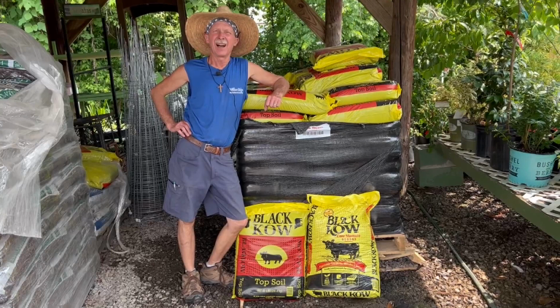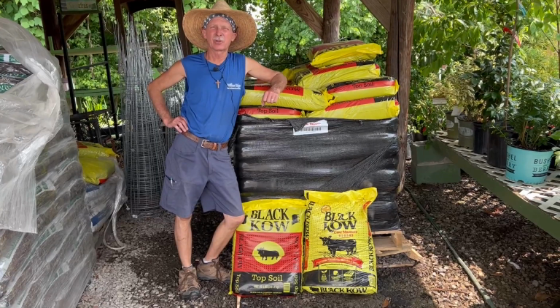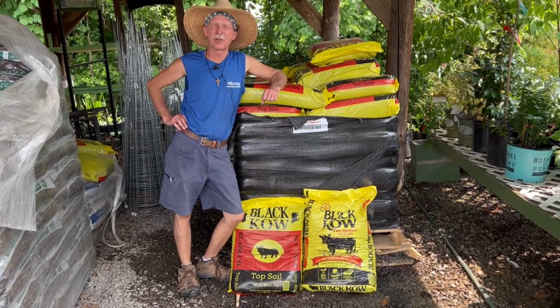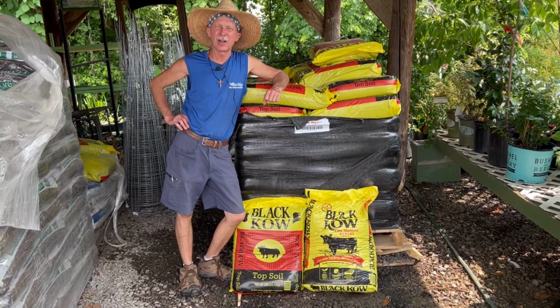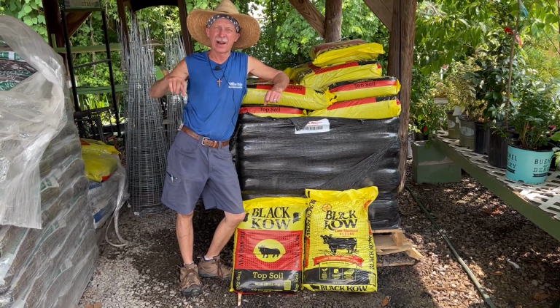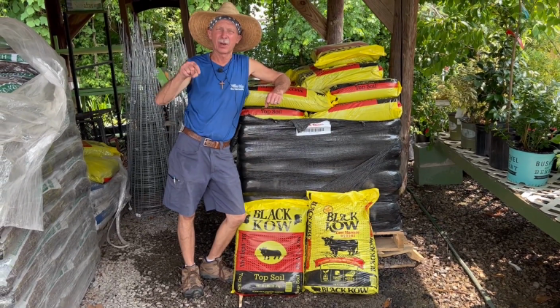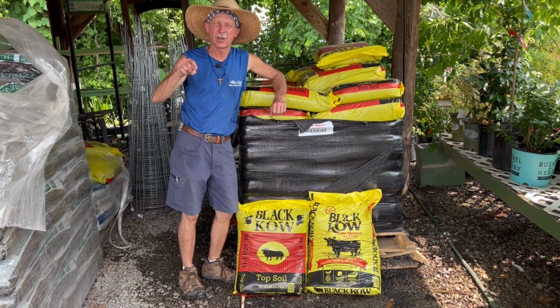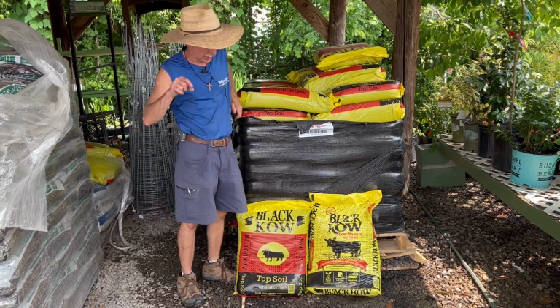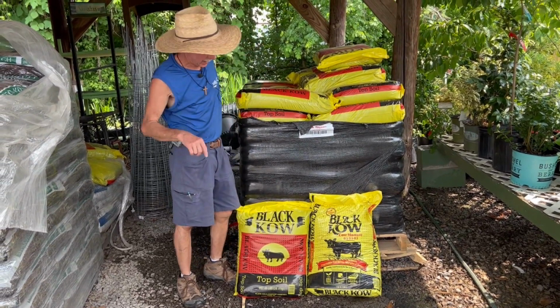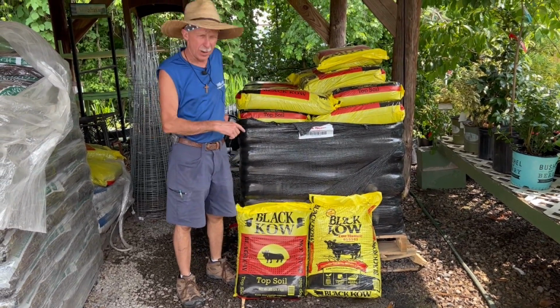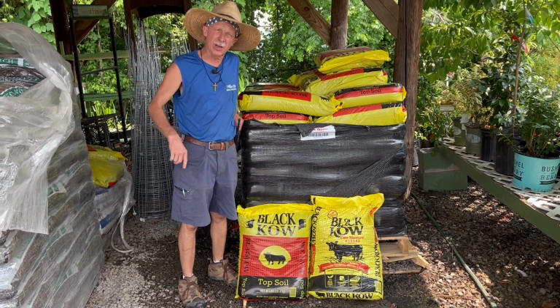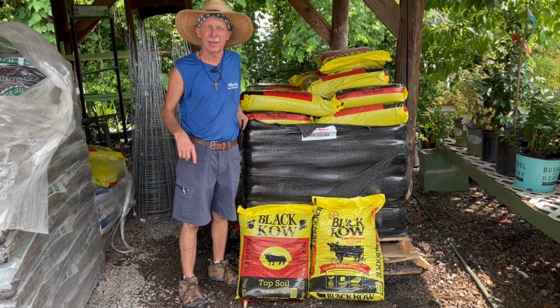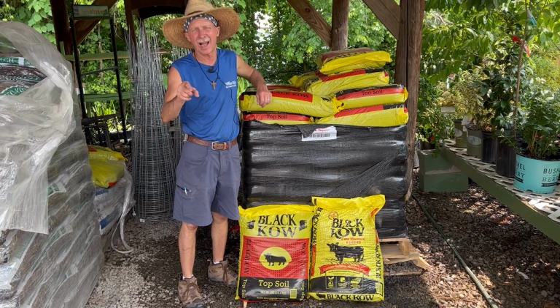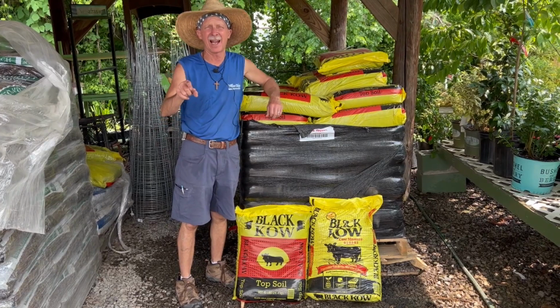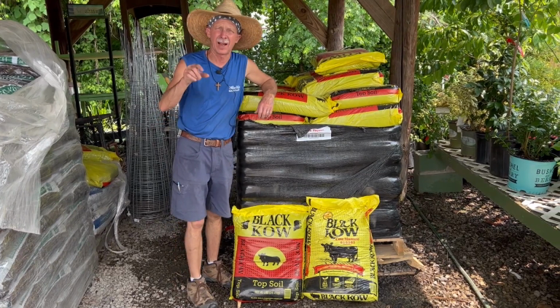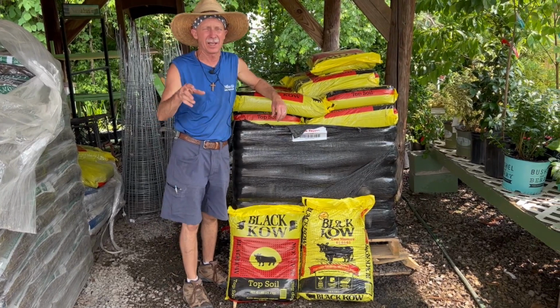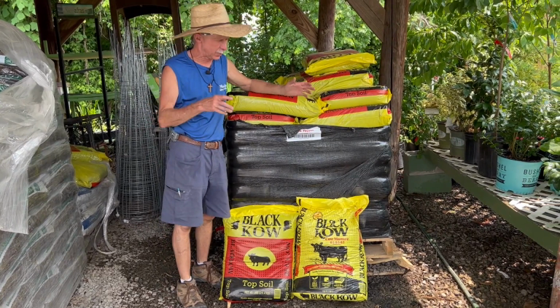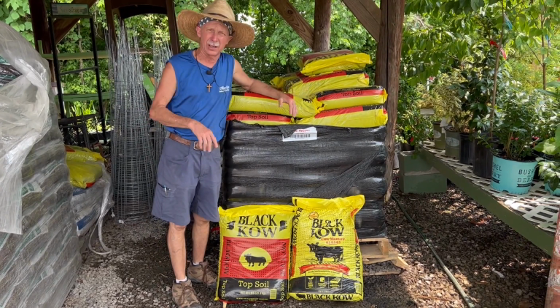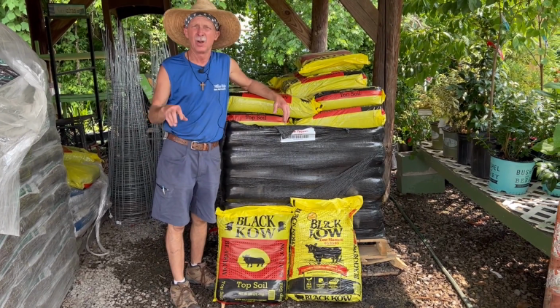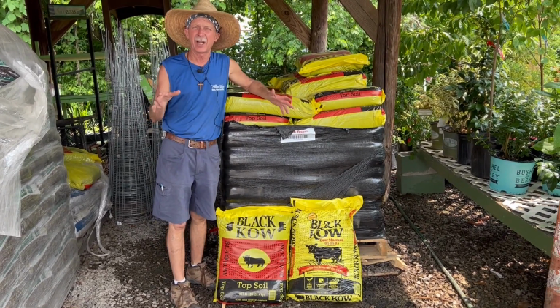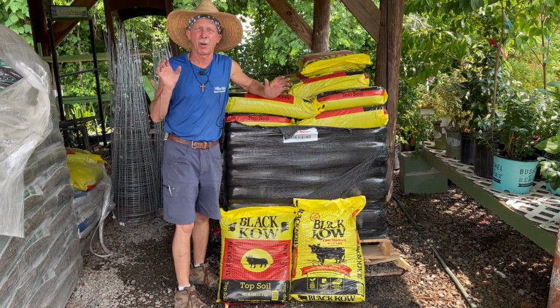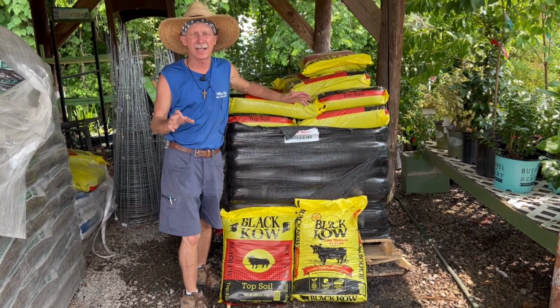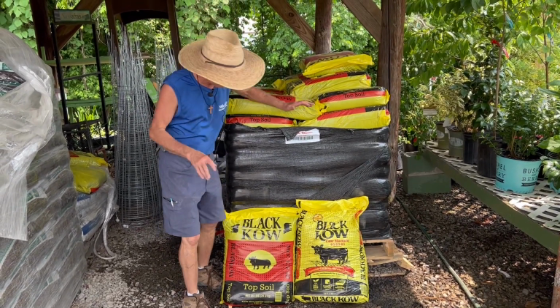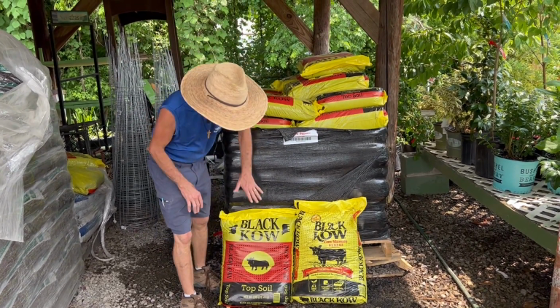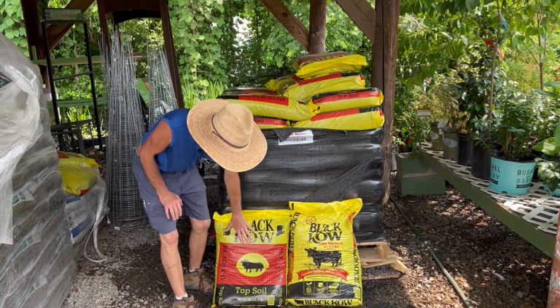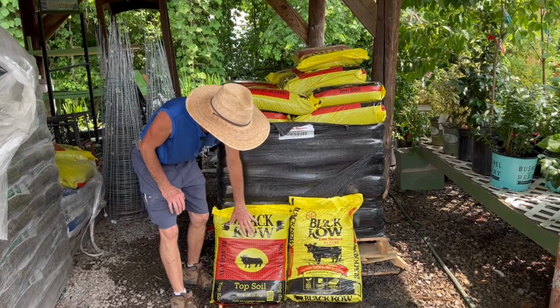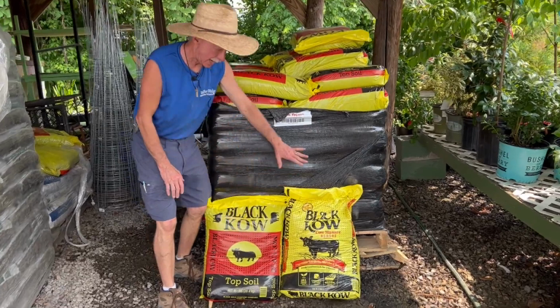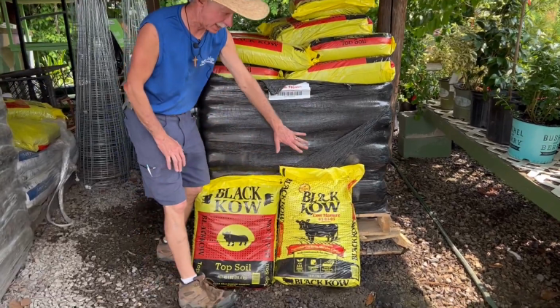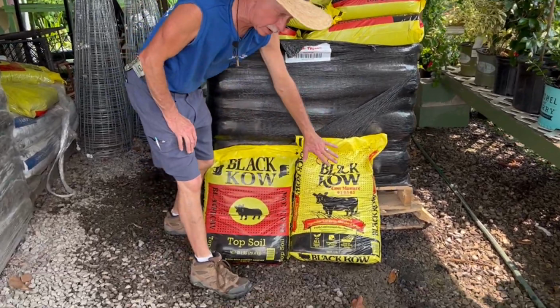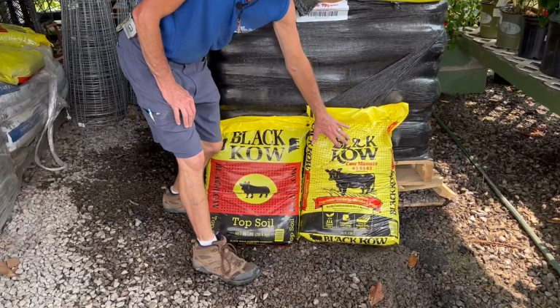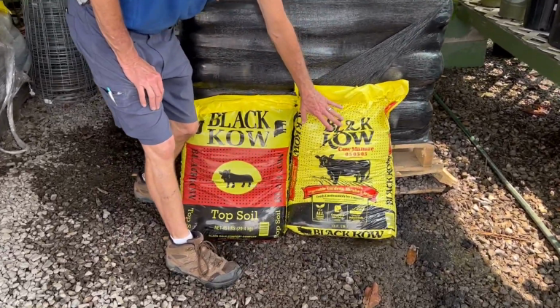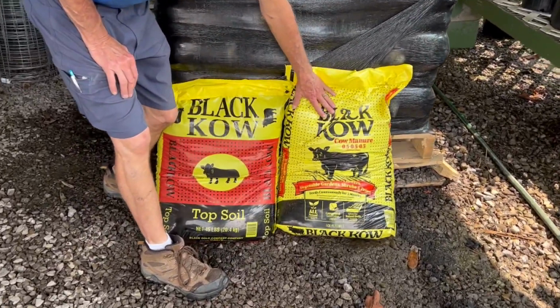Hi folks, Greg, your Friendly Garden Guy, right here at Willow Ridge Garden Center. Today we're talking about the Black Cow family of products. We carry Black Cow topsoil and Black Cow composted cow manure.